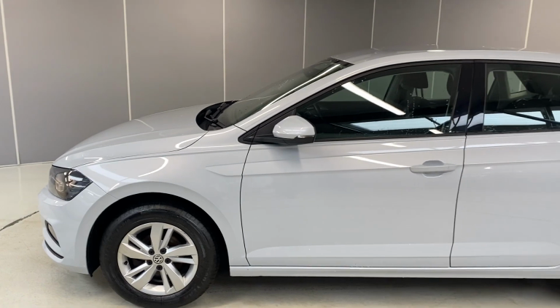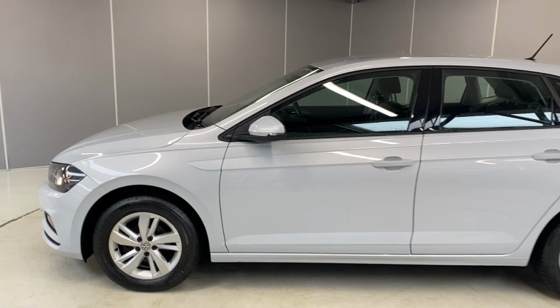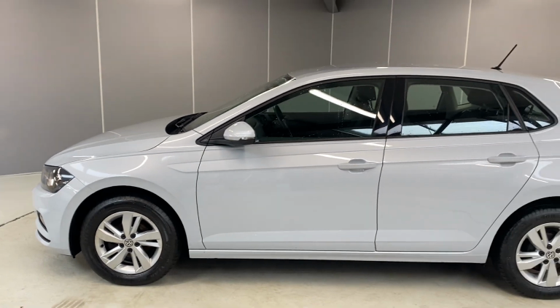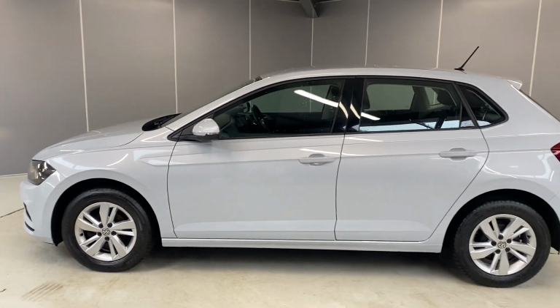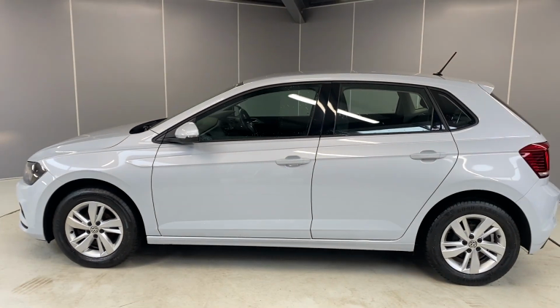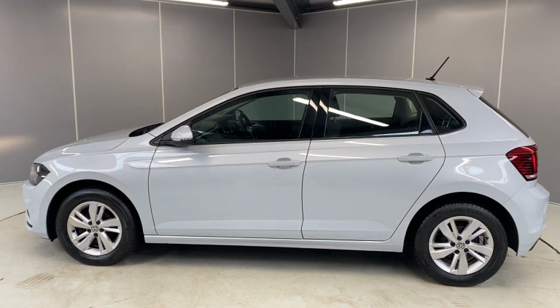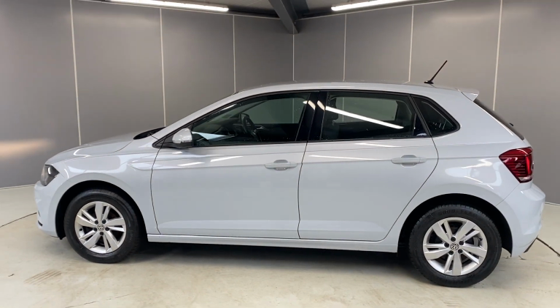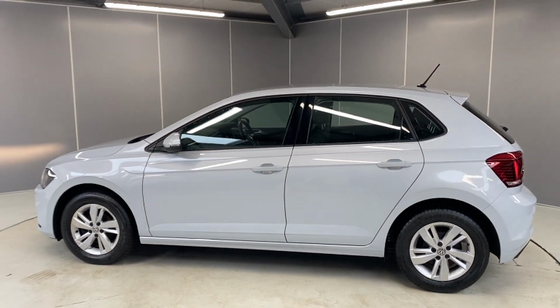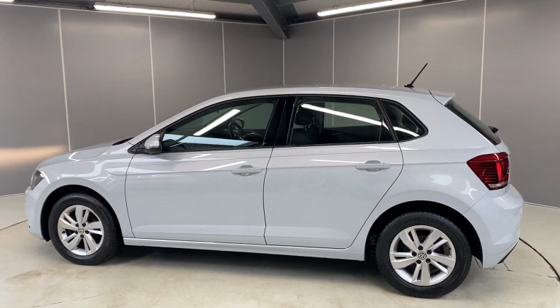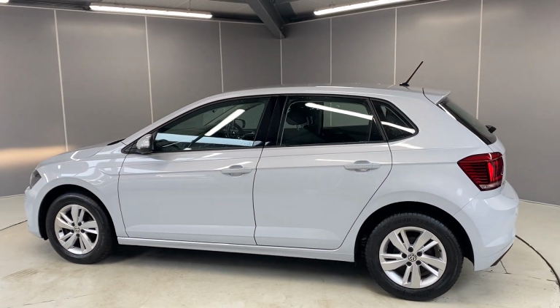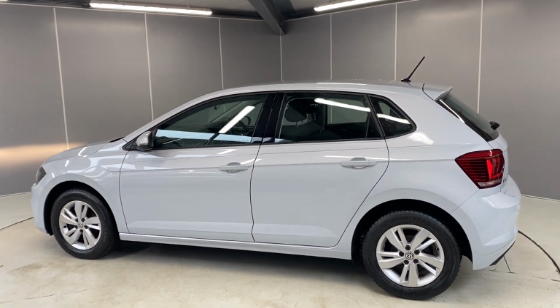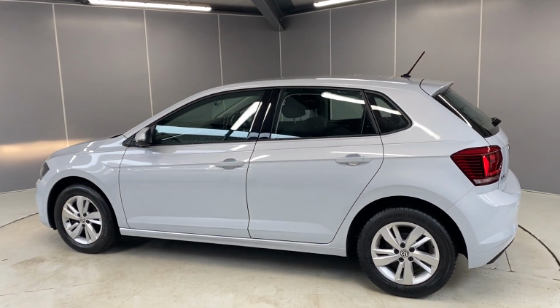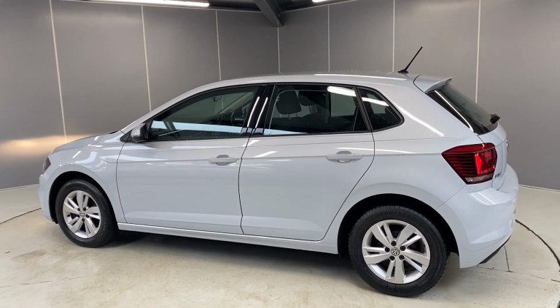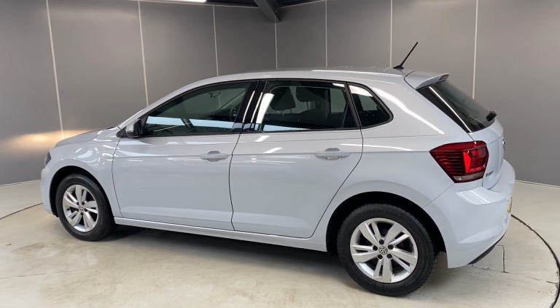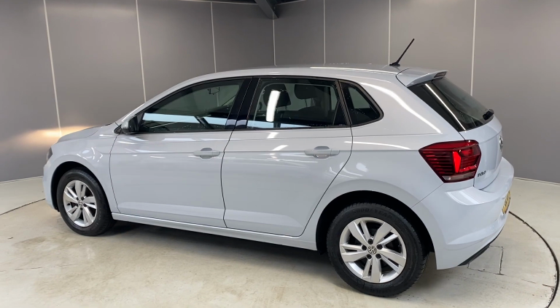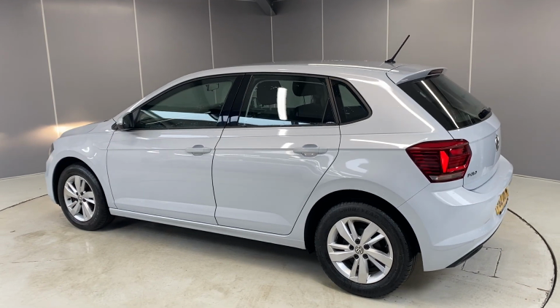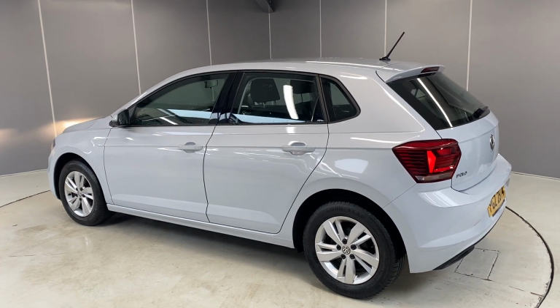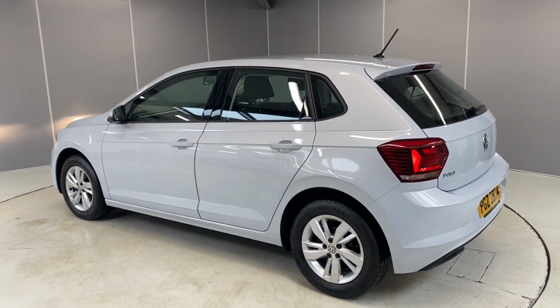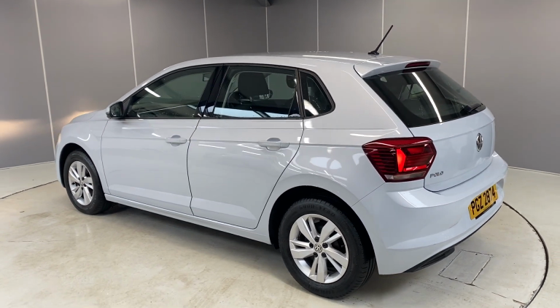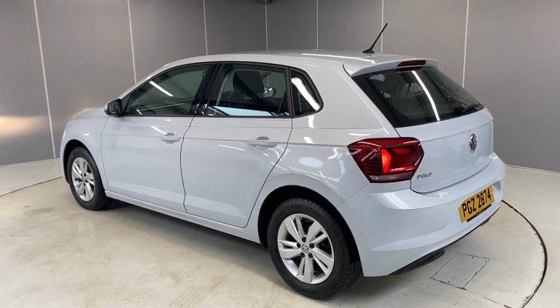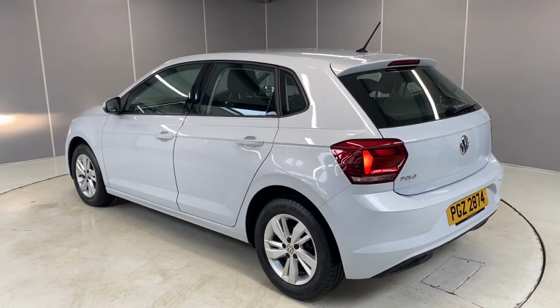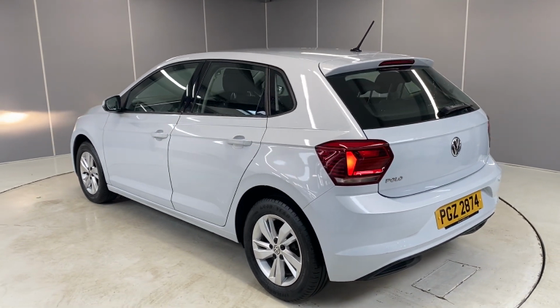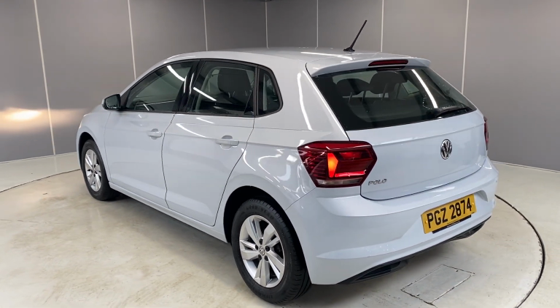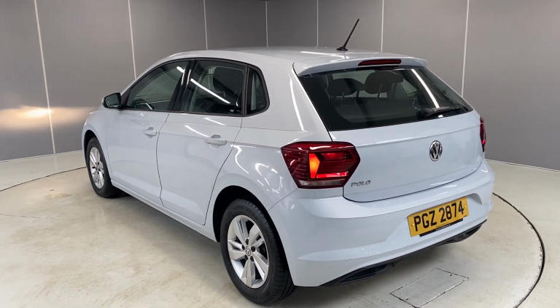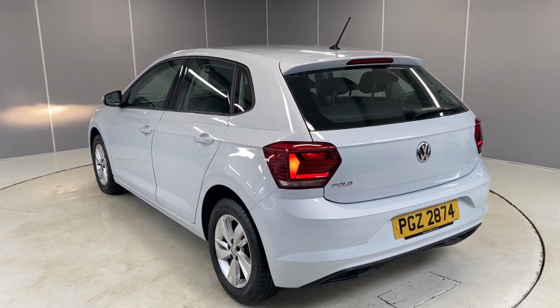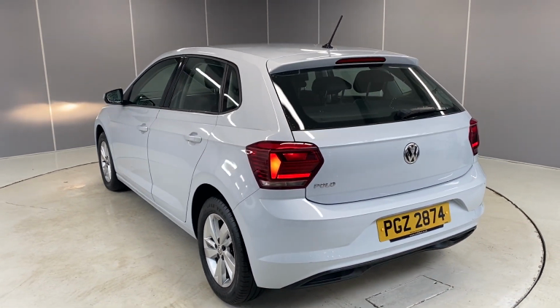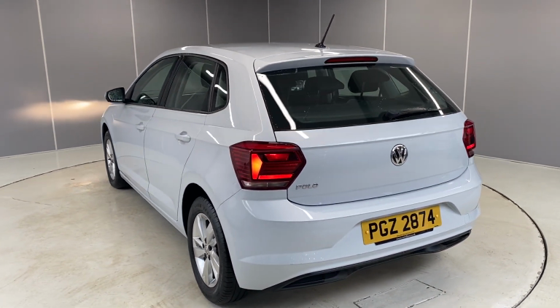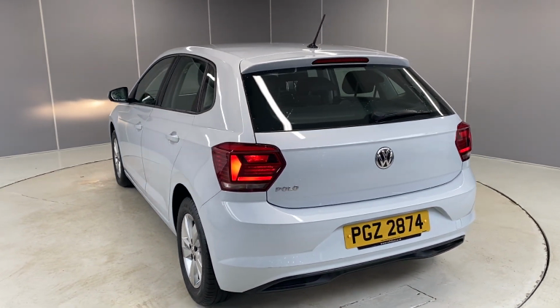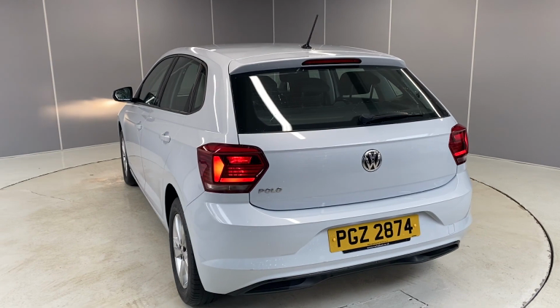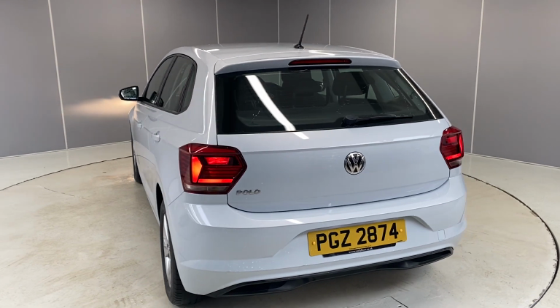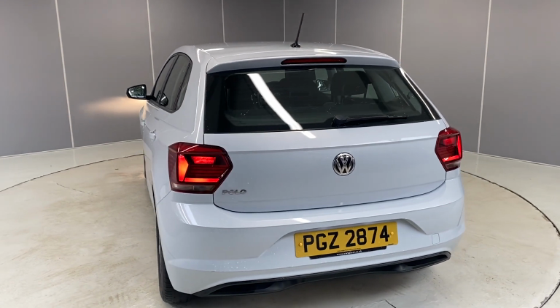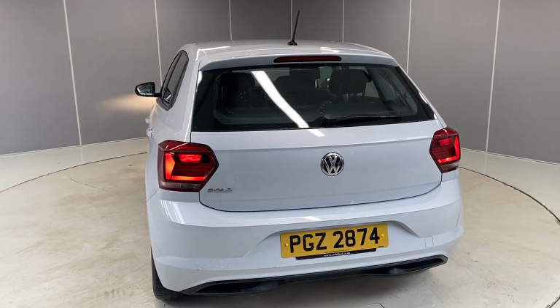This car does qualify for our Volkswagen approved scheme. With that you get 2 years warranty, 2 years MOT cover, and 2 years roadside assistance. The car will also go through a 142 point check as part of our preparation.